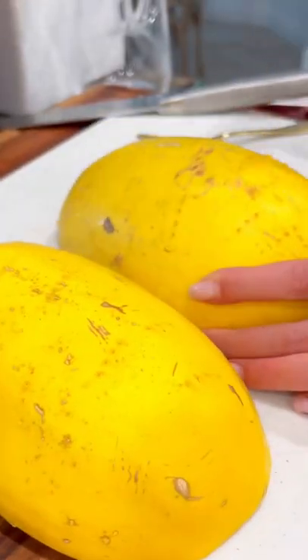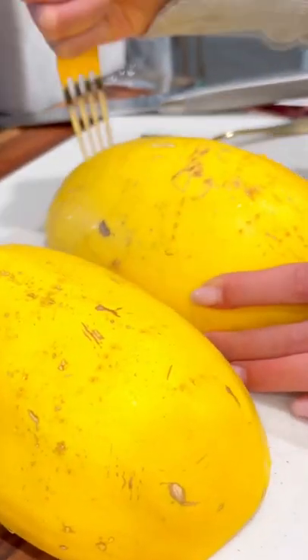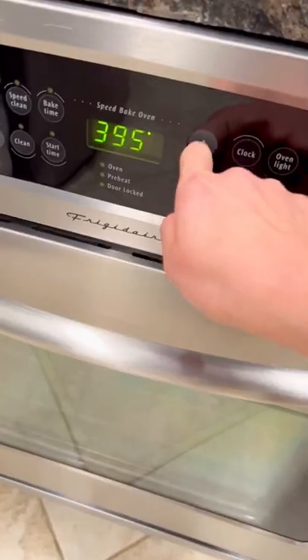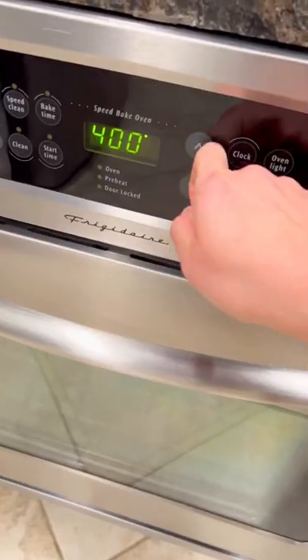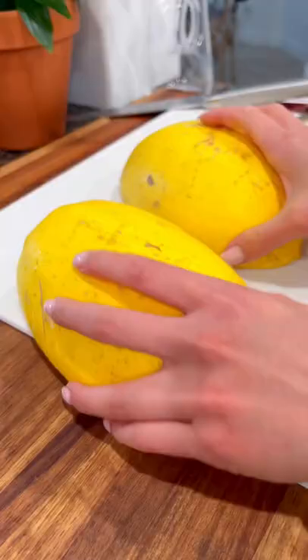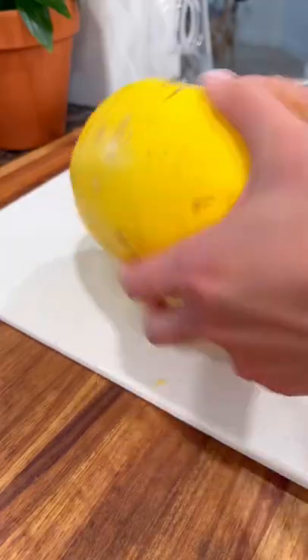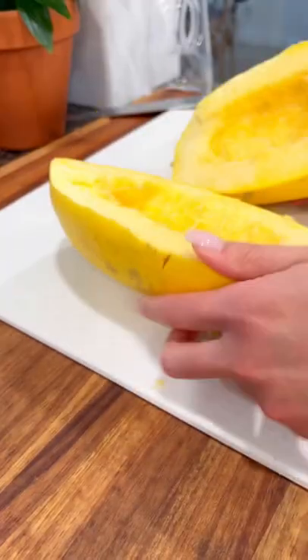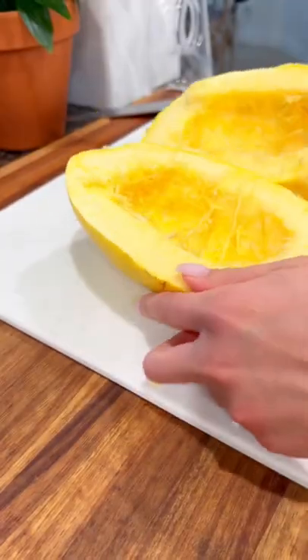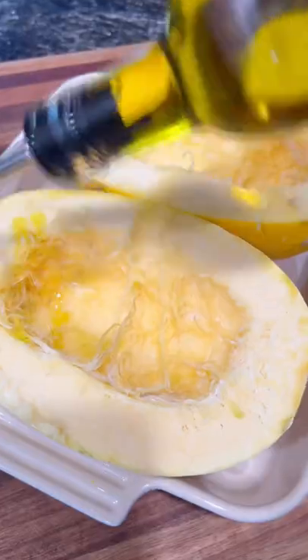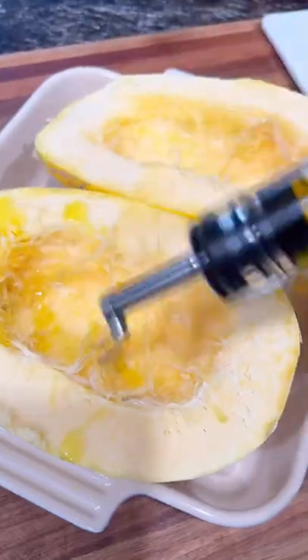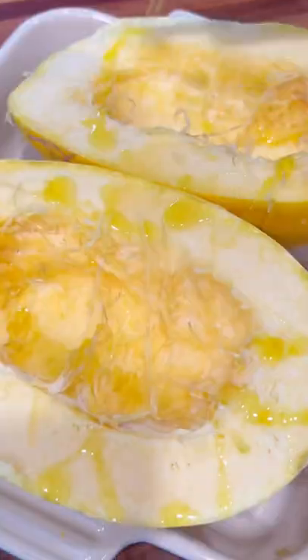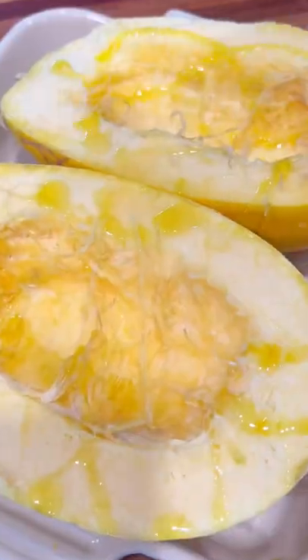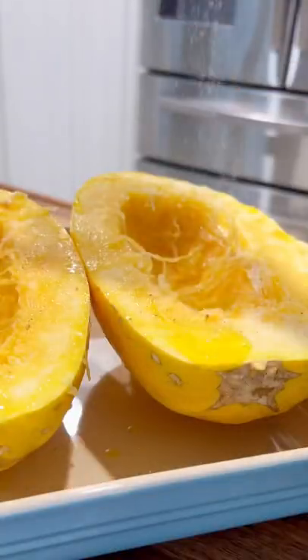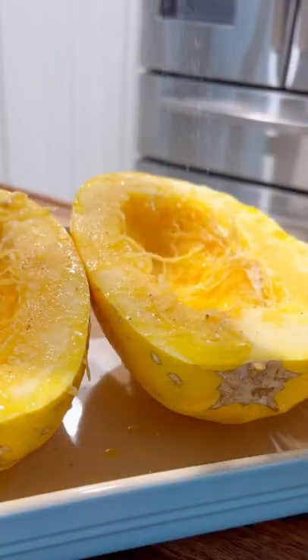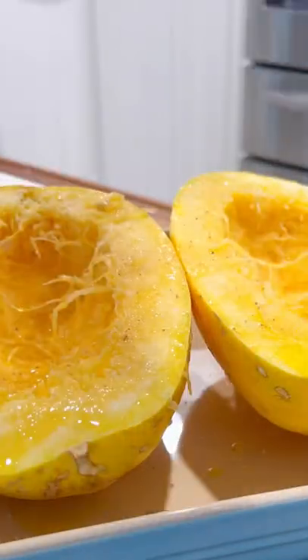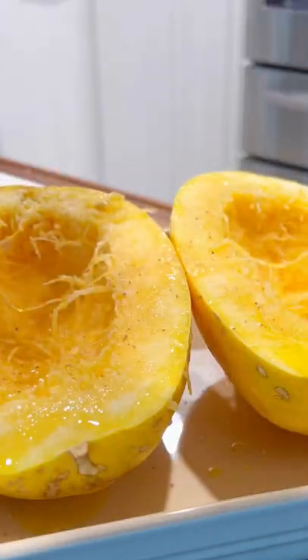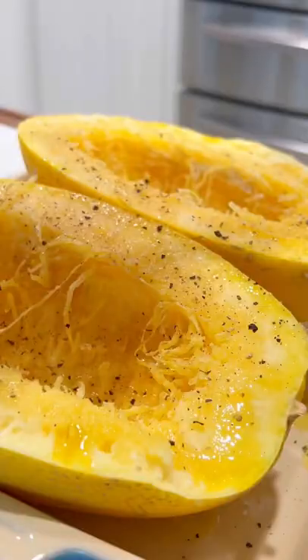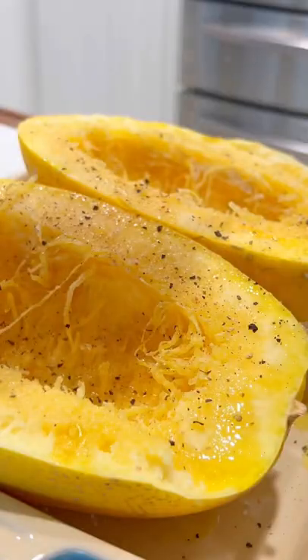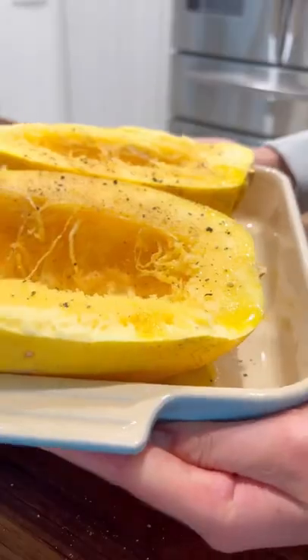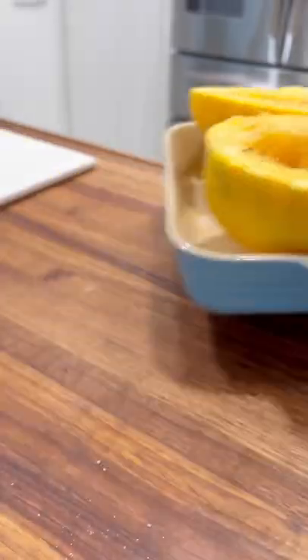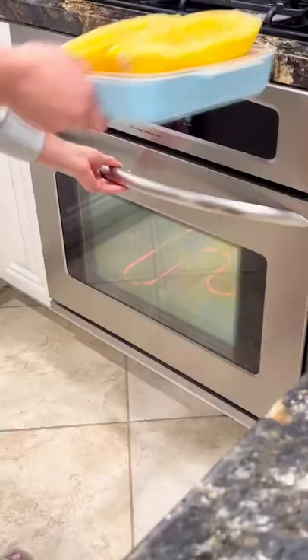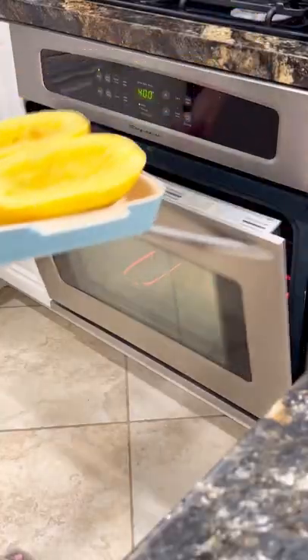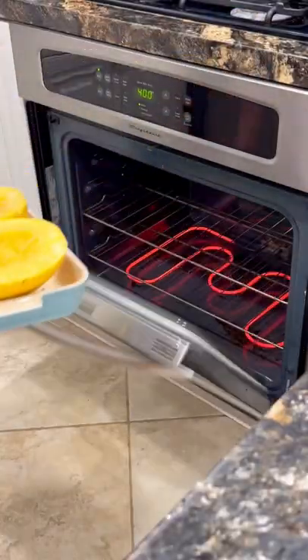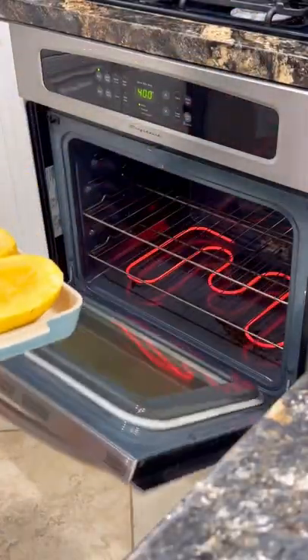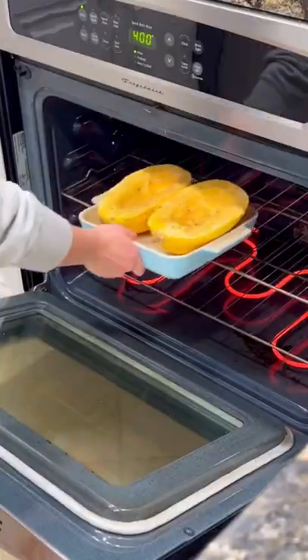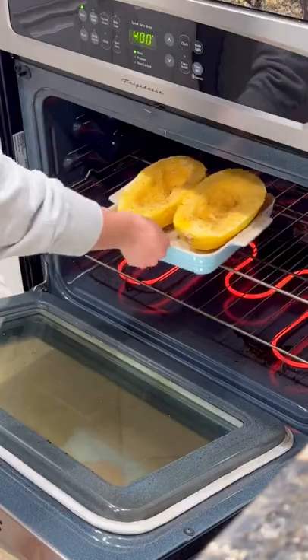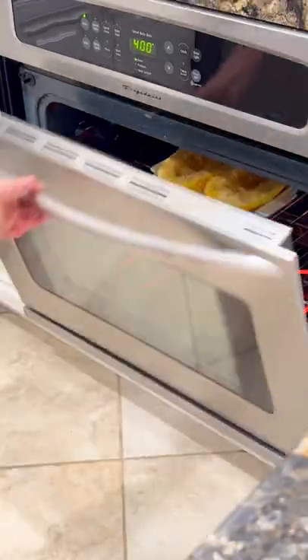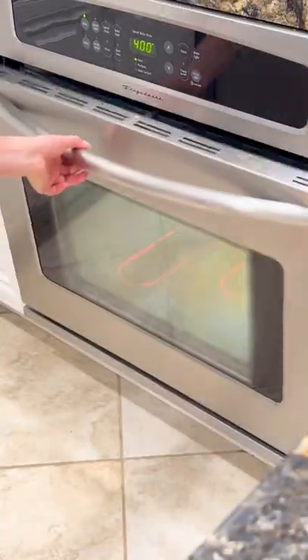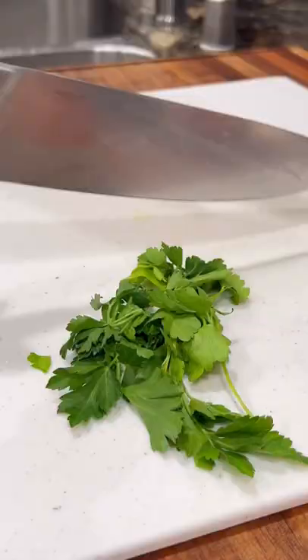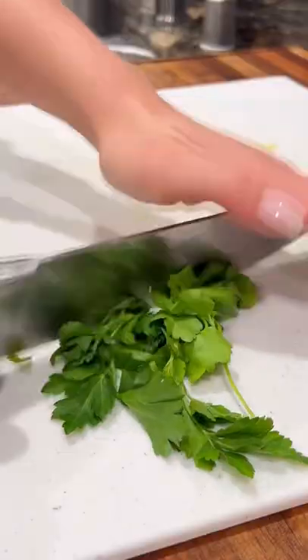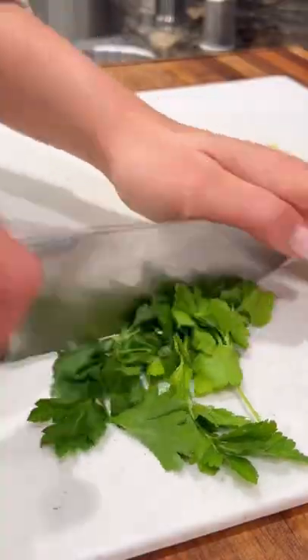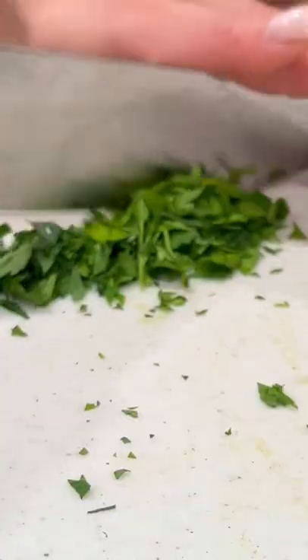Flip over and then generously drizzle olive oil. Season with salt, black pepper, and garlic powder. Bake face side up for 40 minutes, which will ultimately give you that string-like spaghetti.